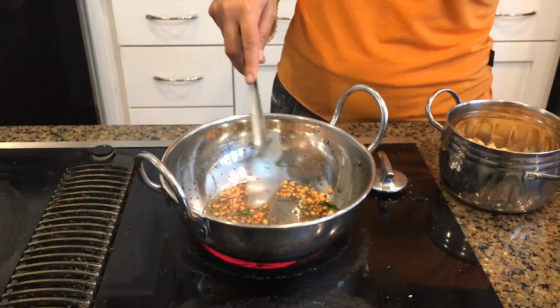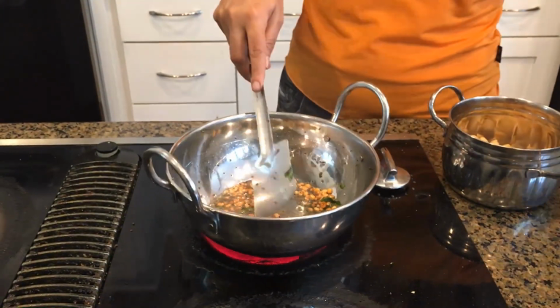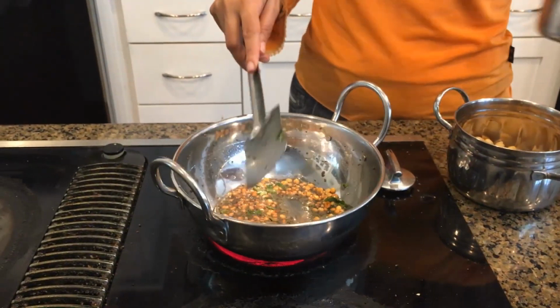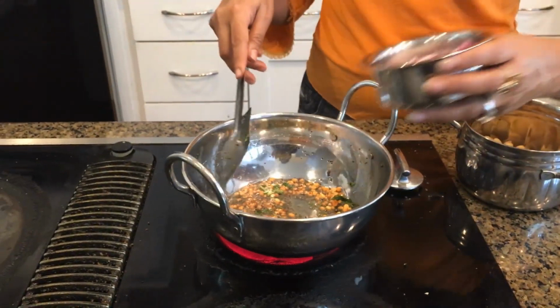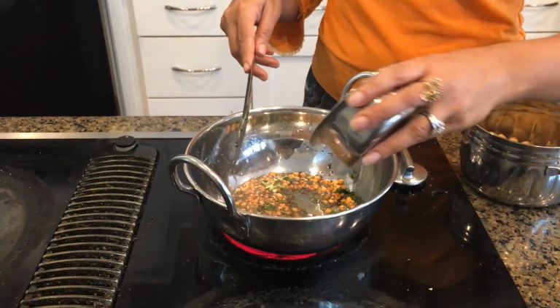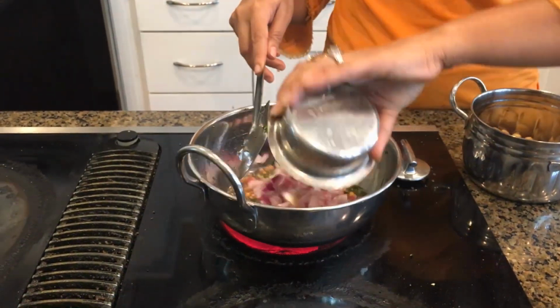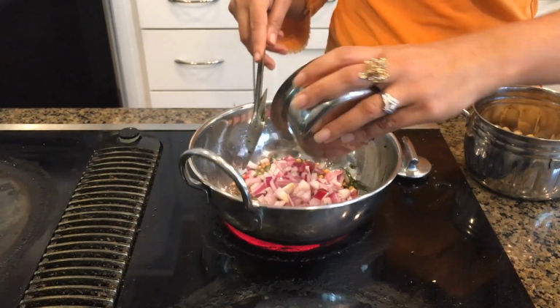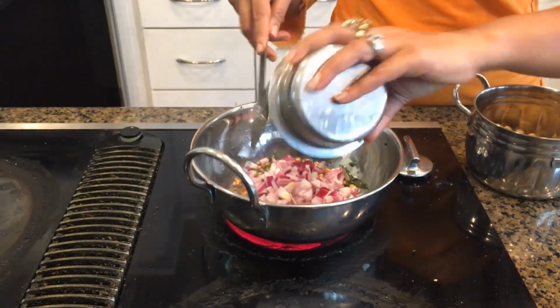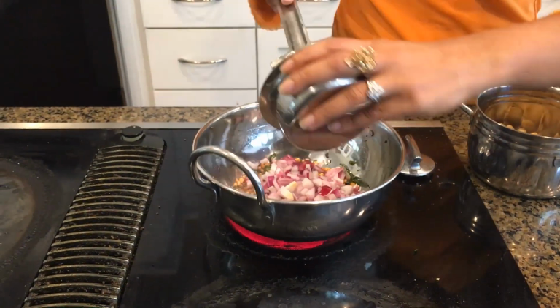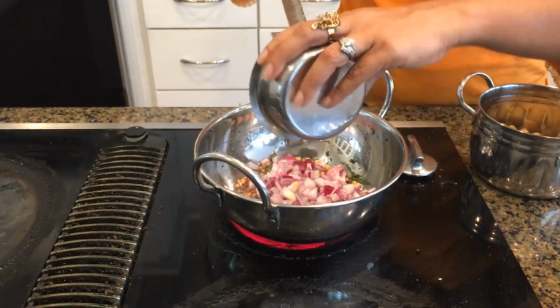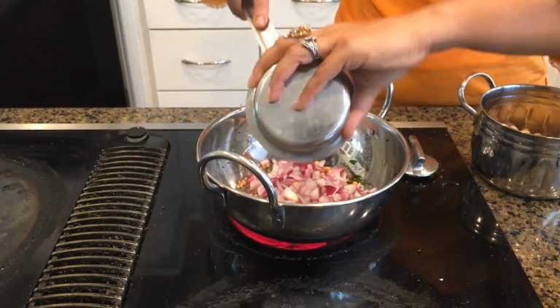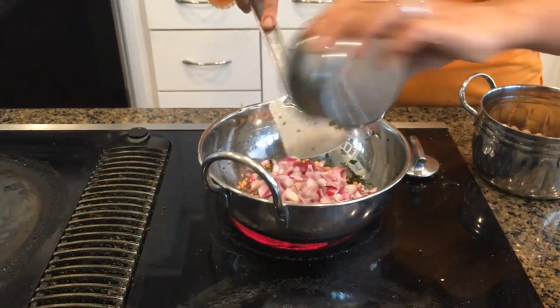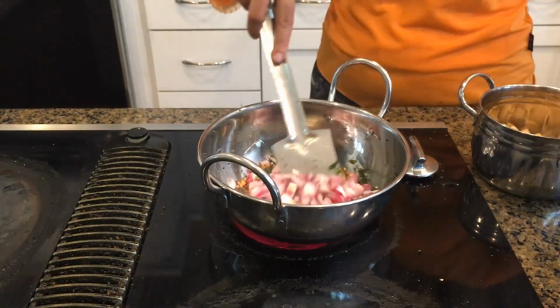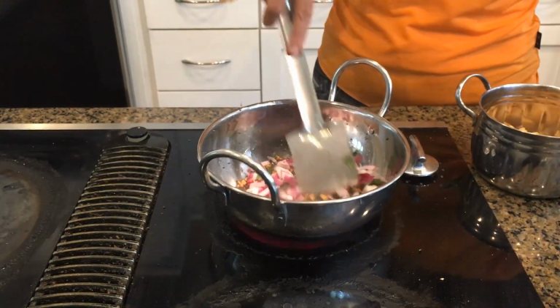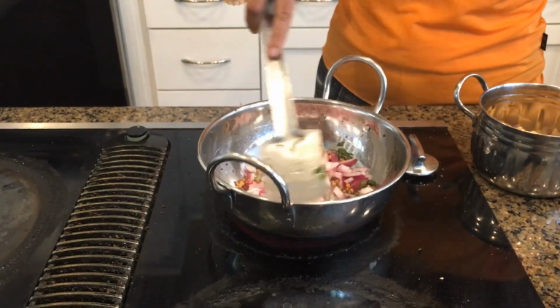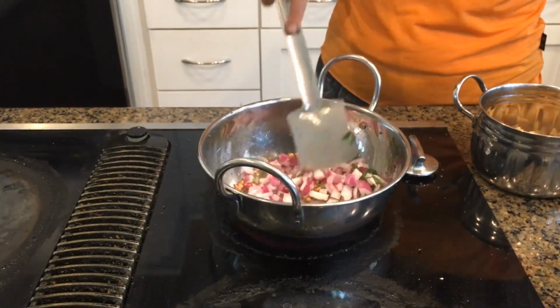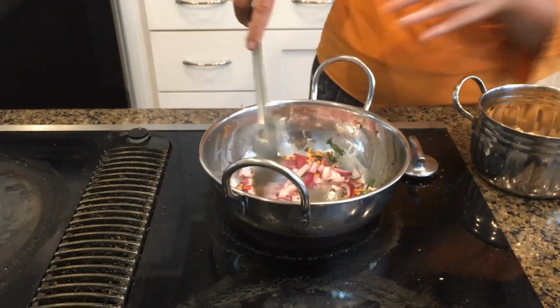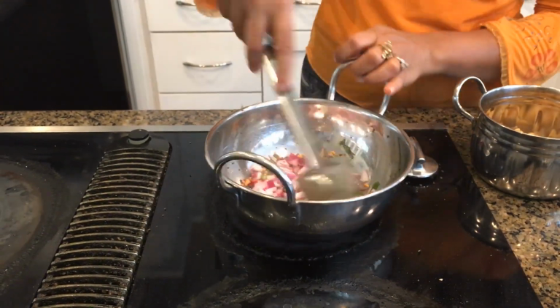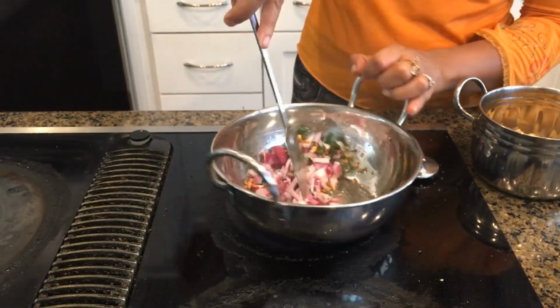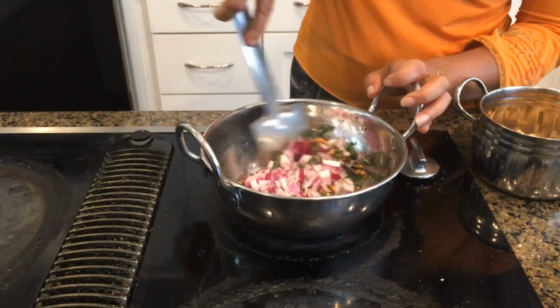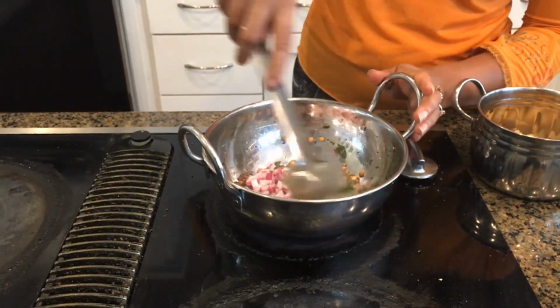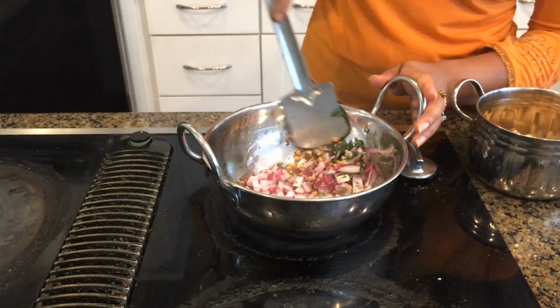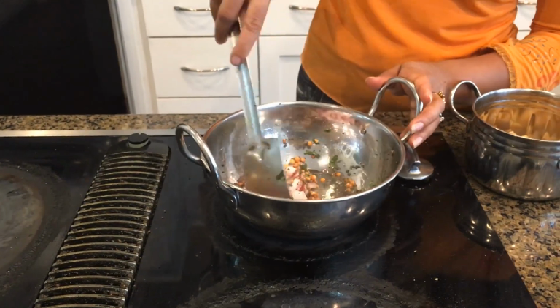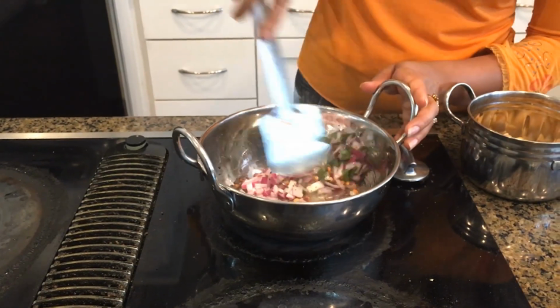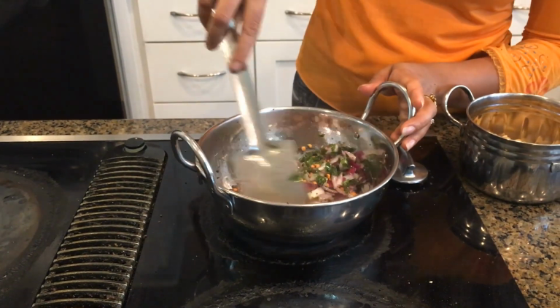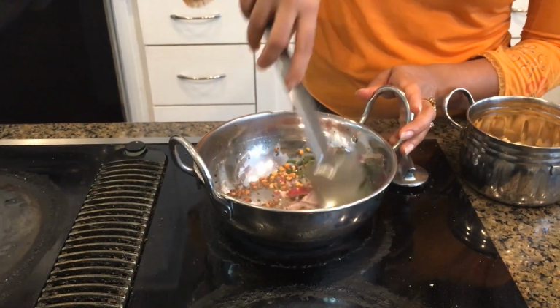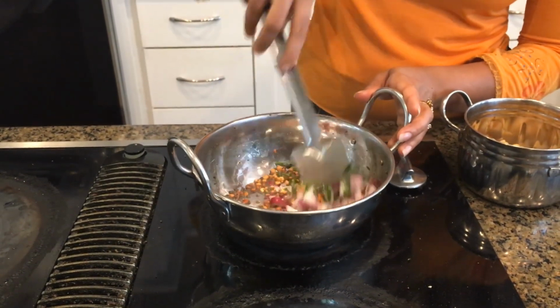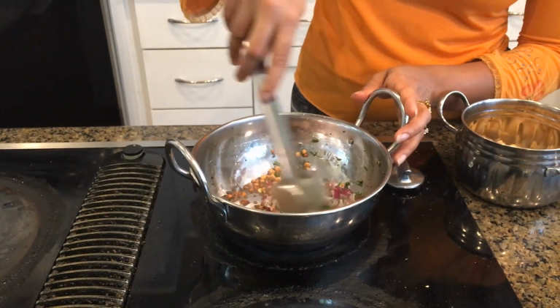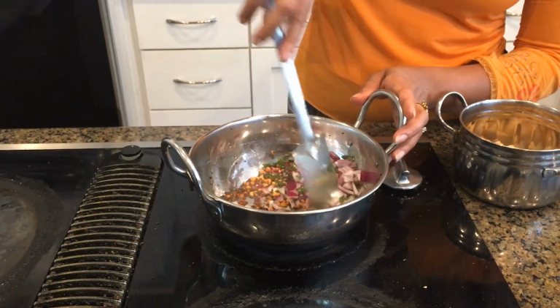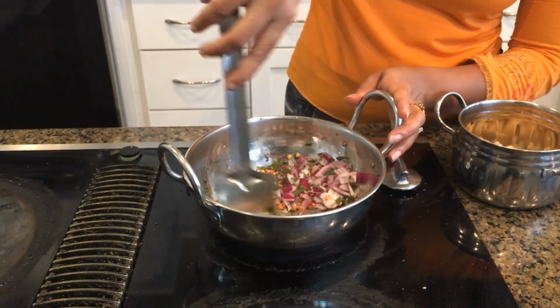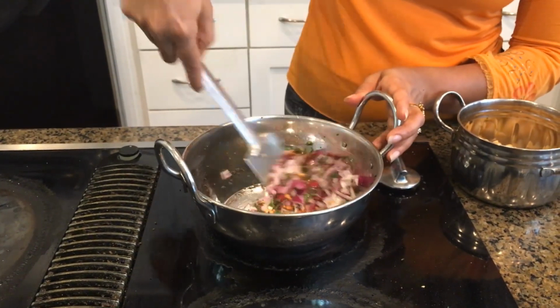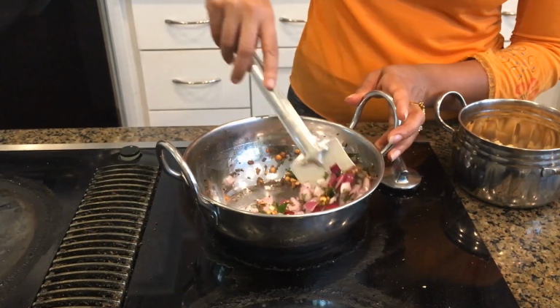Now I am going to add my onion and then sauté it for about two to three minutes until the onion is glassy and well cooked.